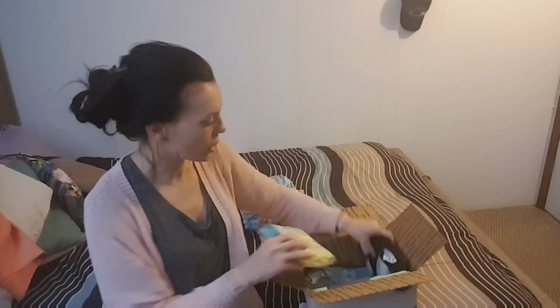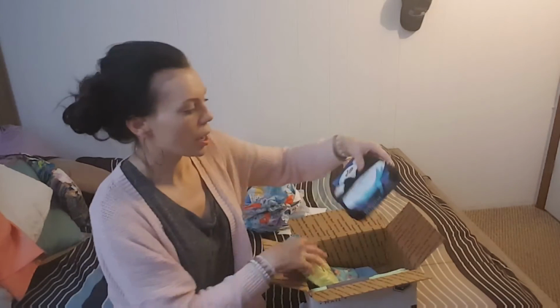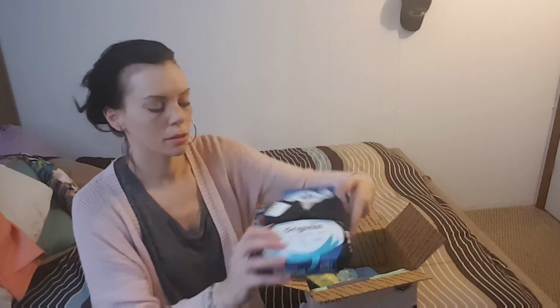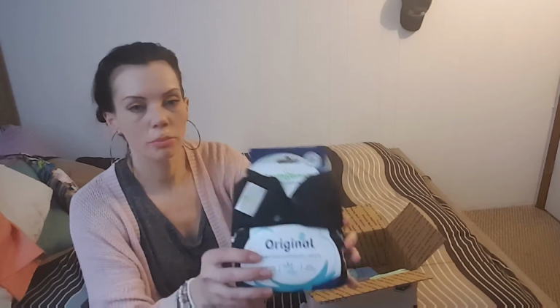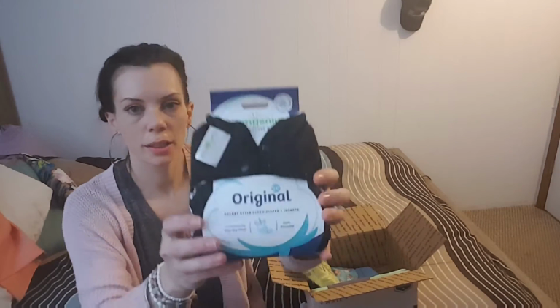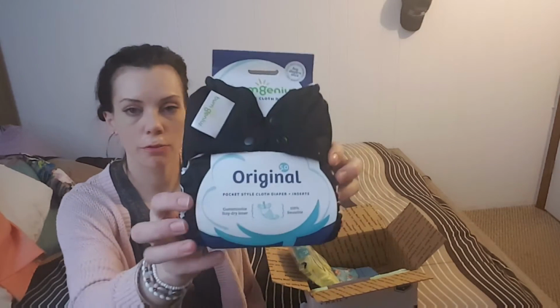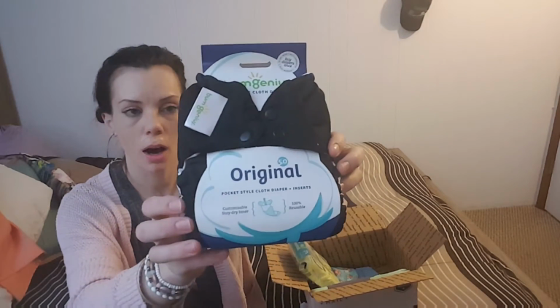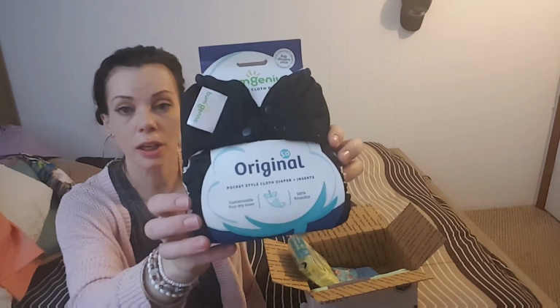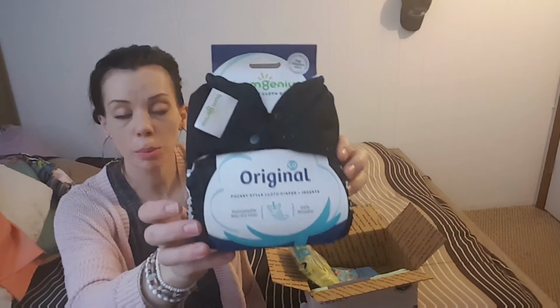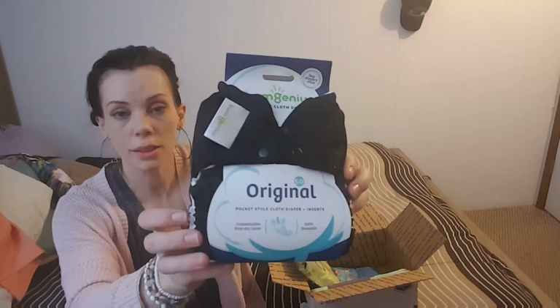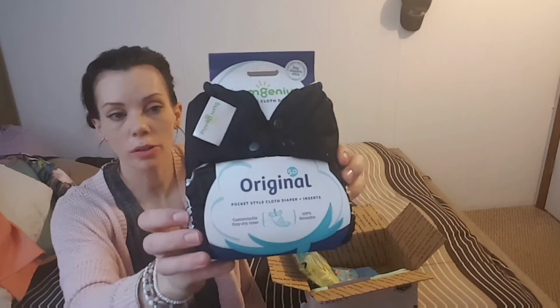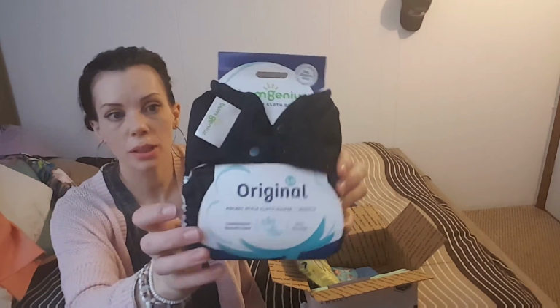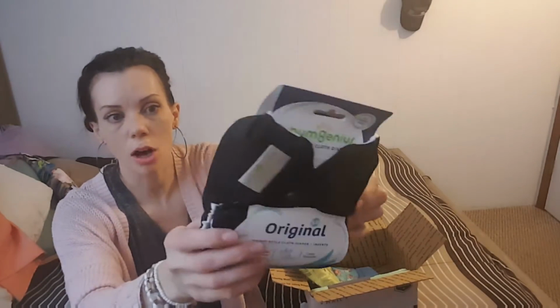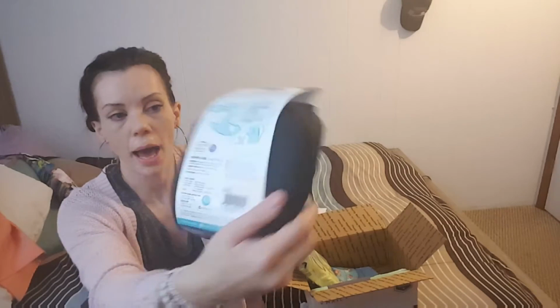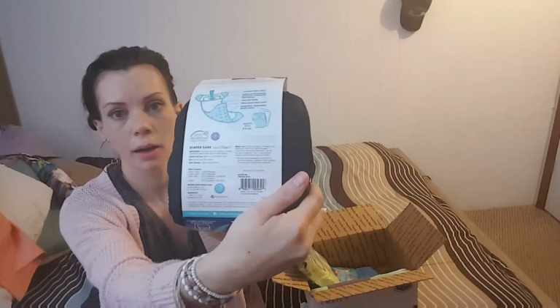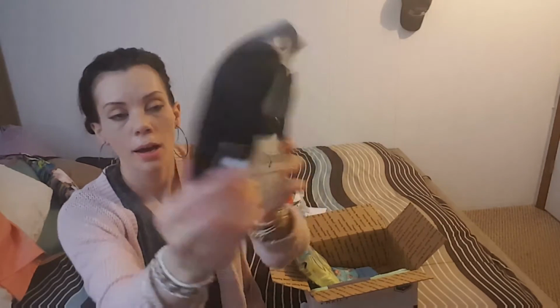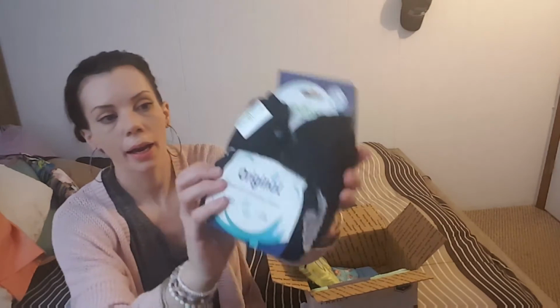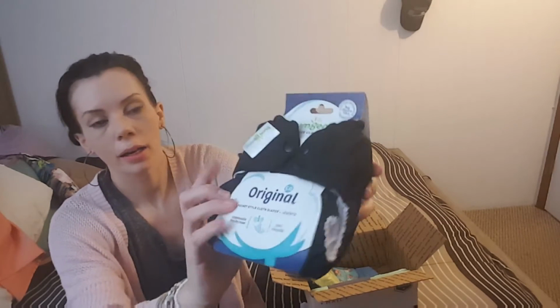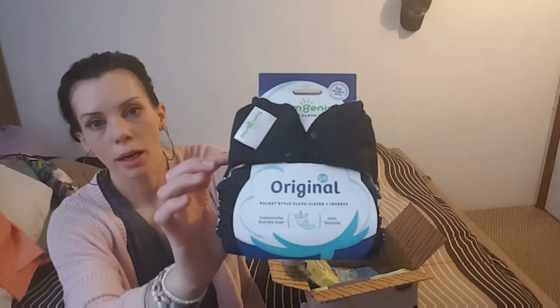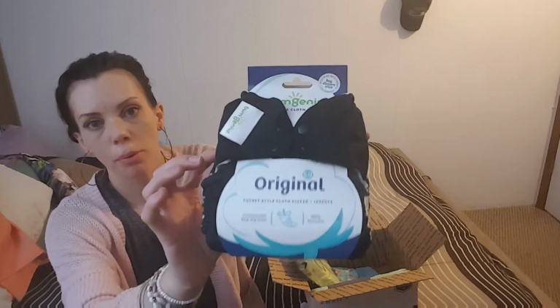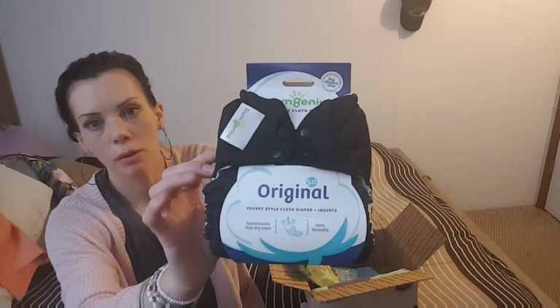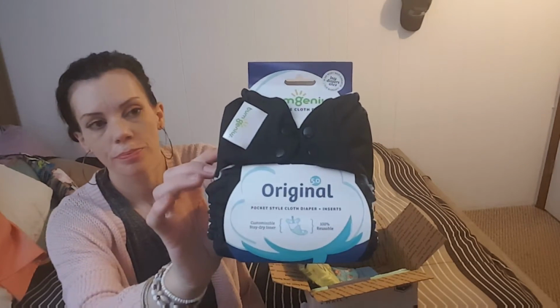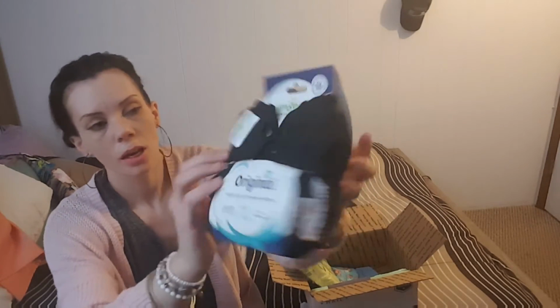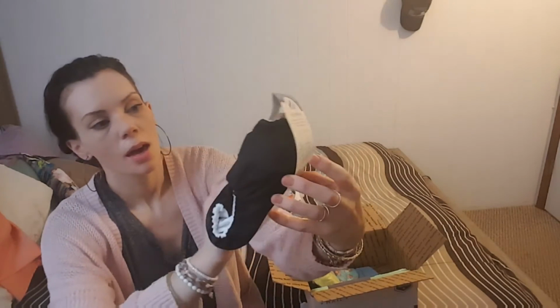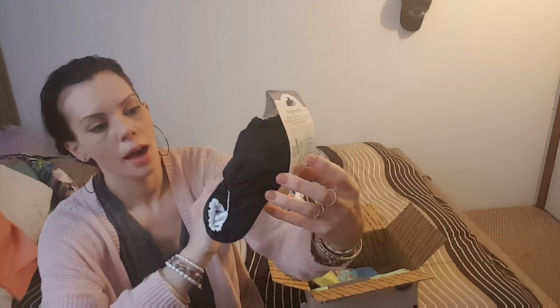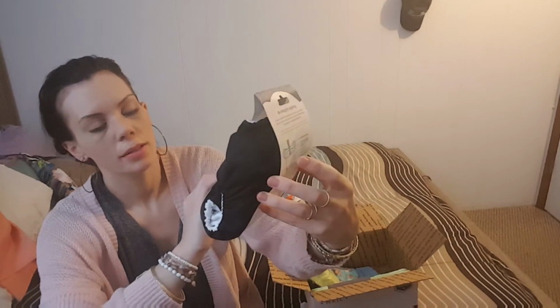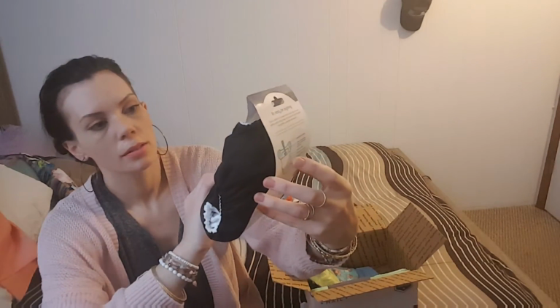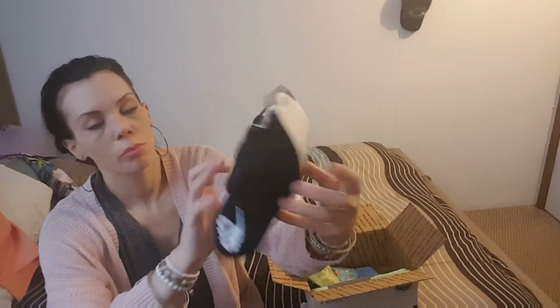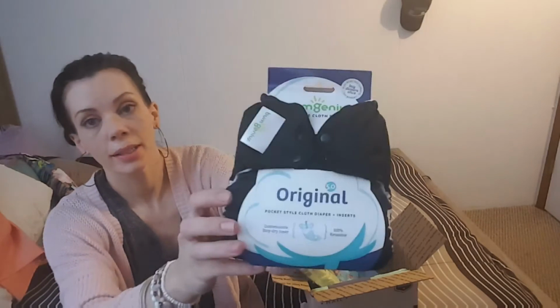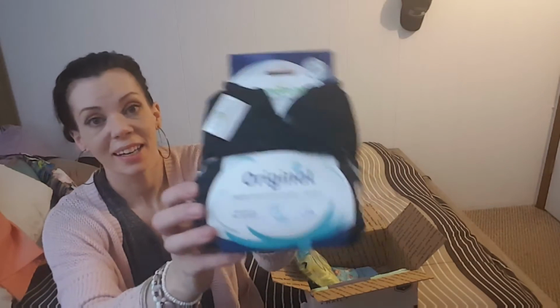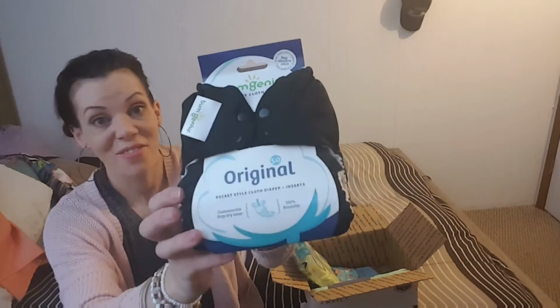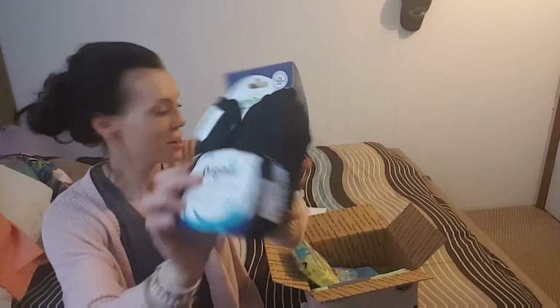Then I got the BumGenius Fearless print — this is one of their new ones, it's all black, and I got it in a pocket diaper. I'm really excited to have that one.